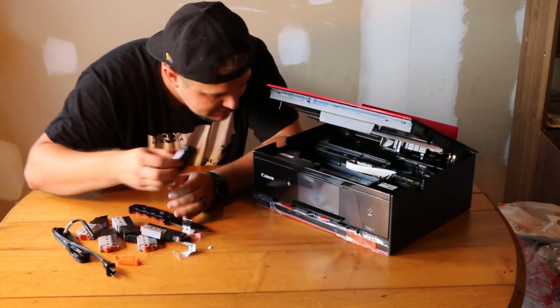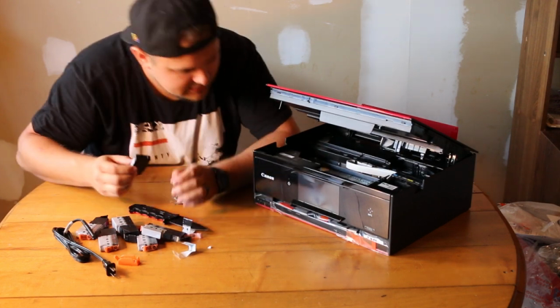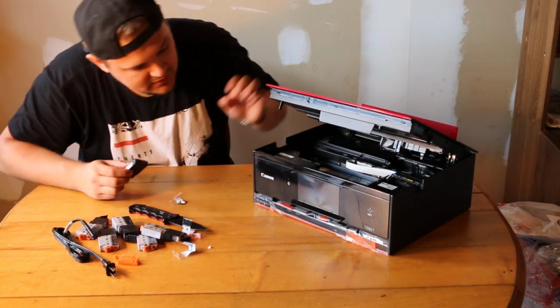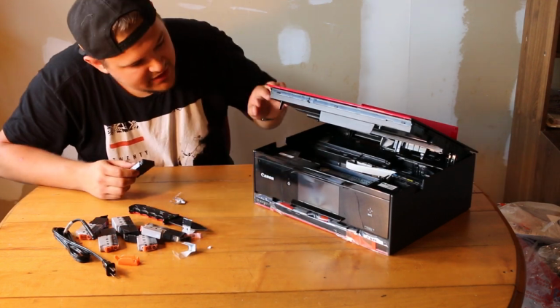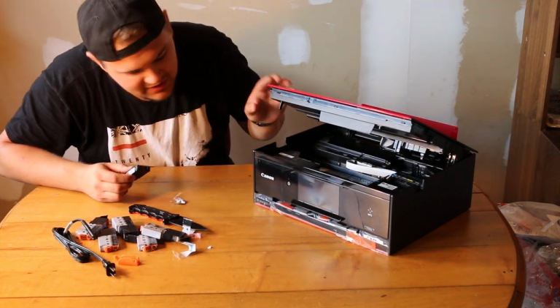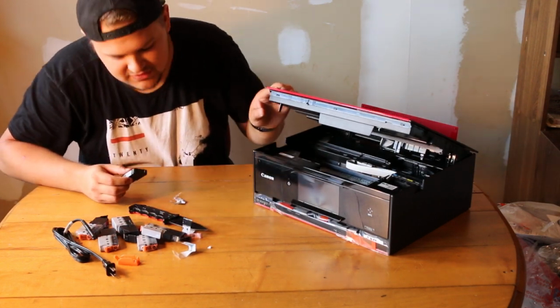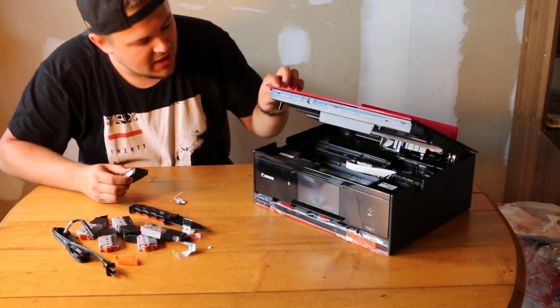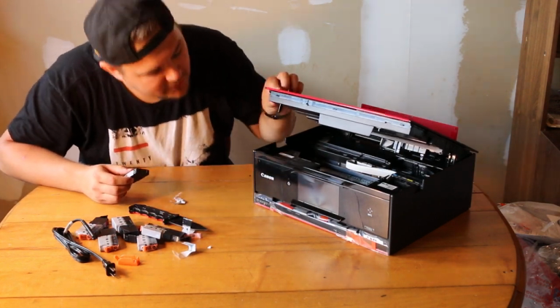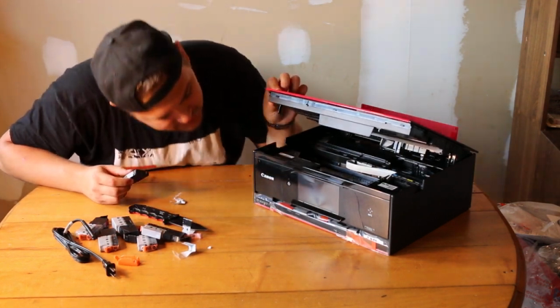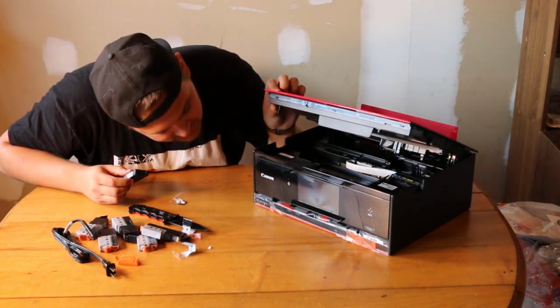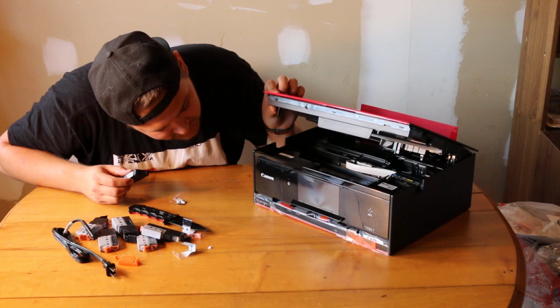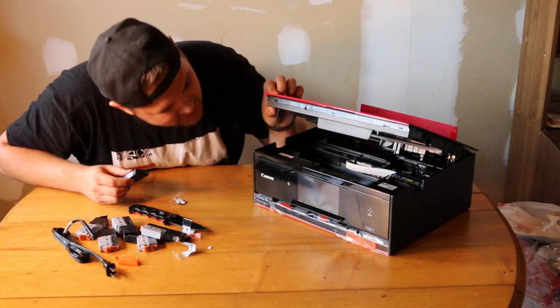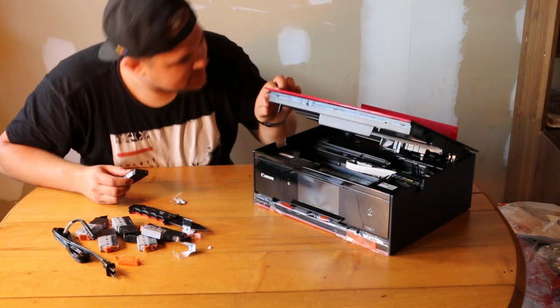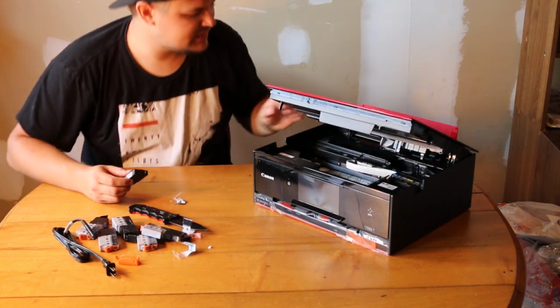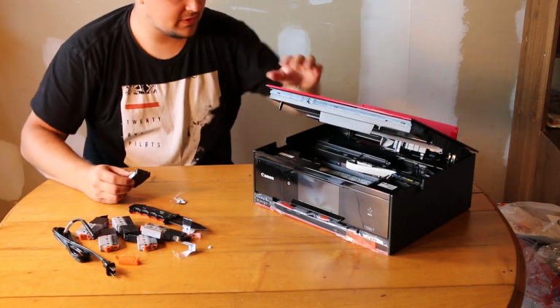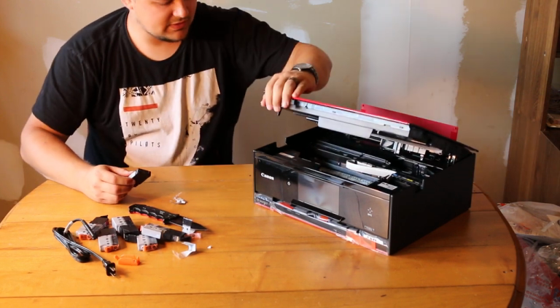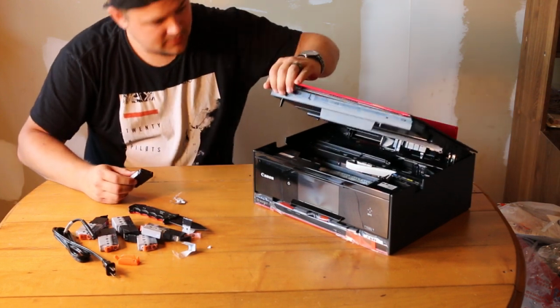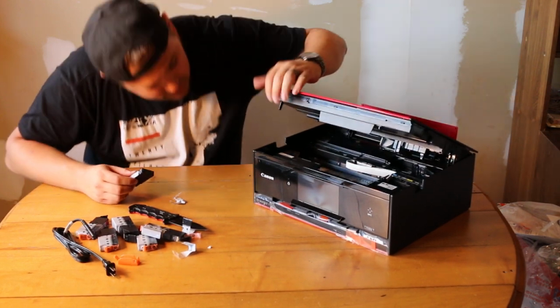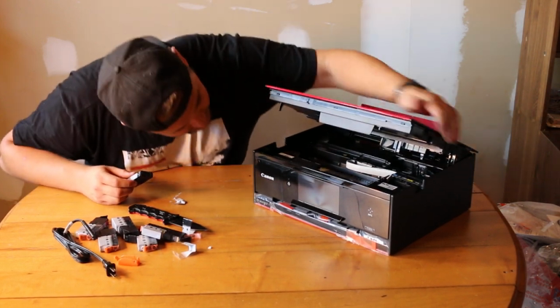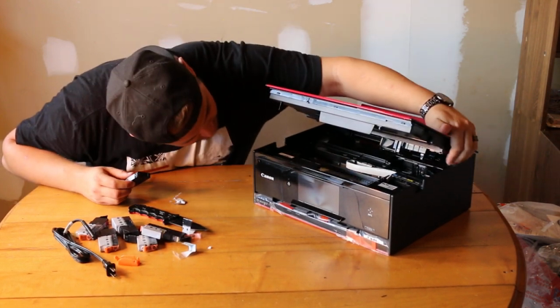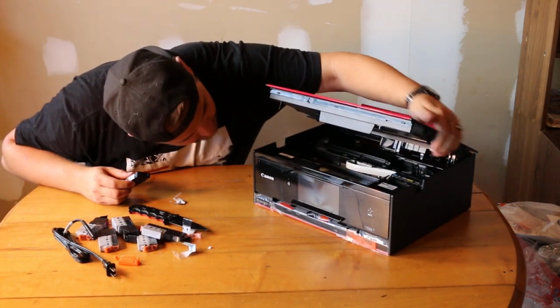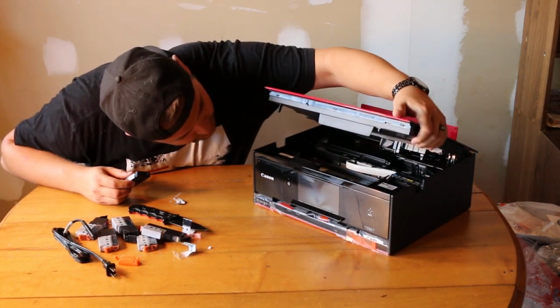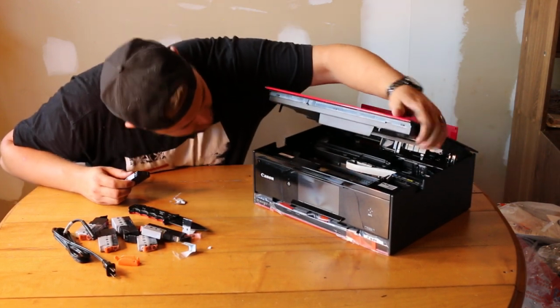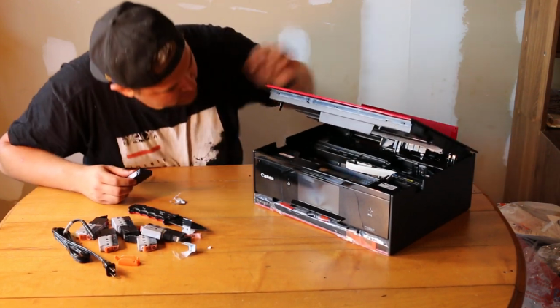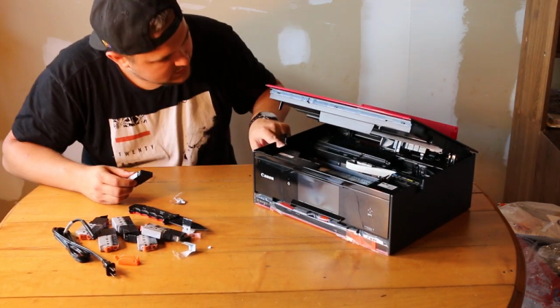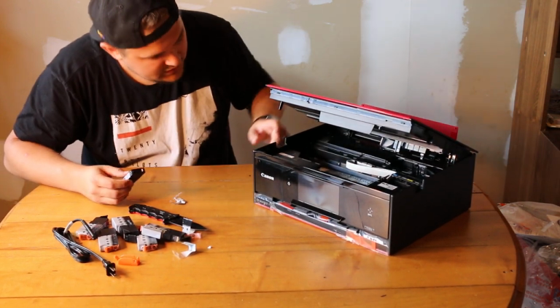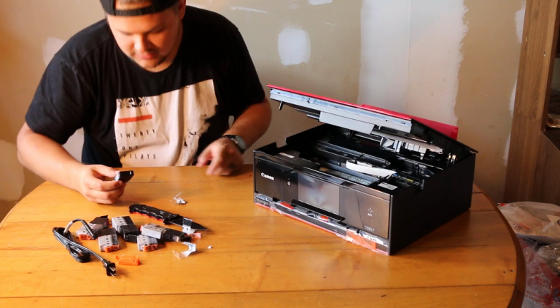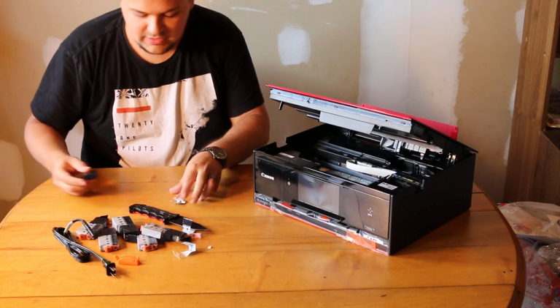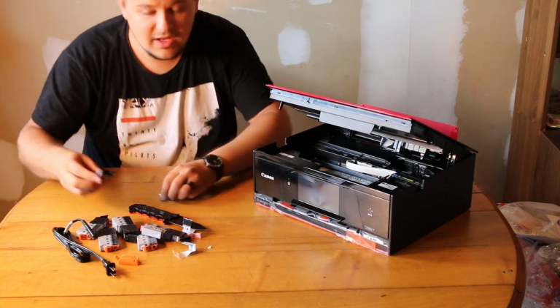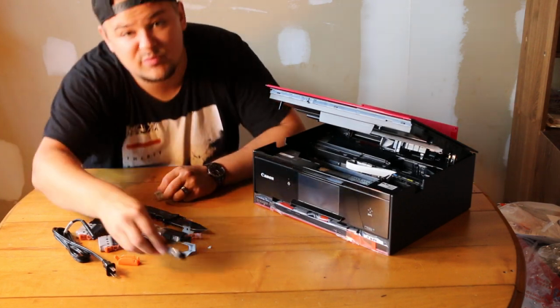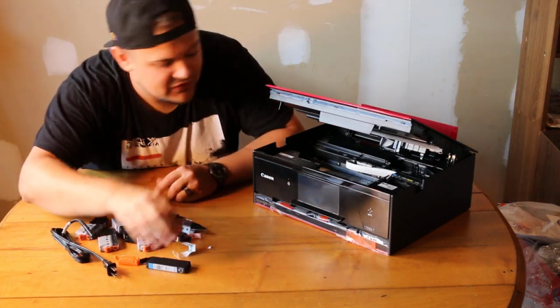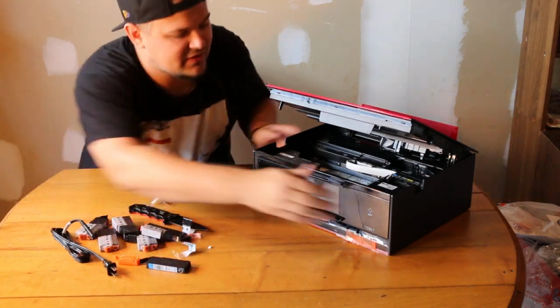I'm gonna reel that back down. I might have to have this turned on before I can actually load the ink. That's probably the smart thing to do. I don't know how to get this open — is there a button? I'm just breaking stuff now.